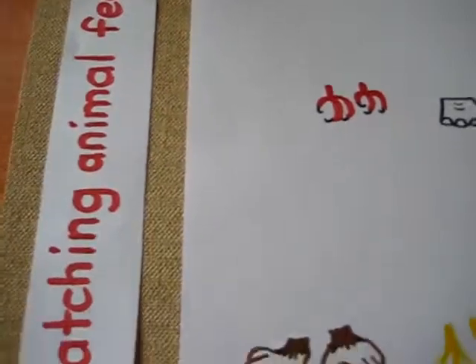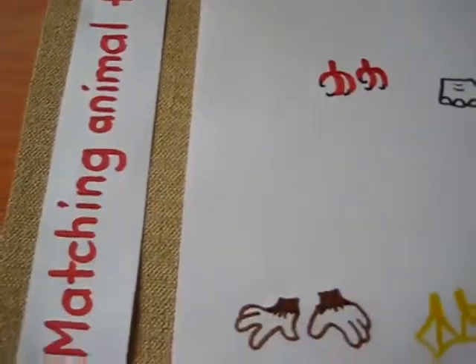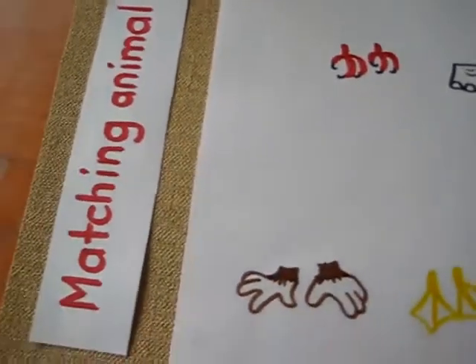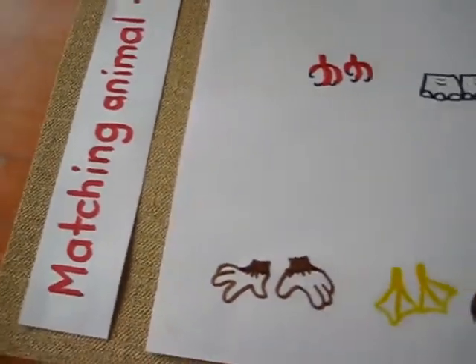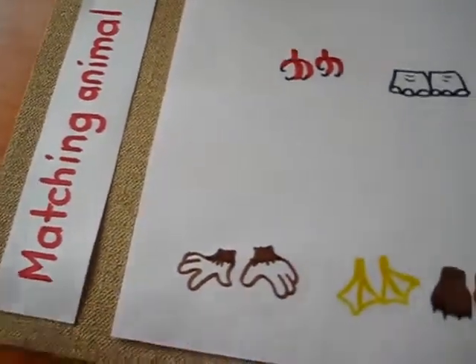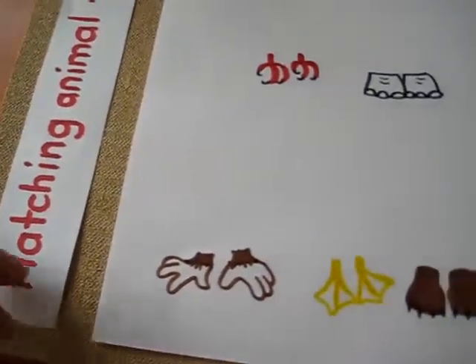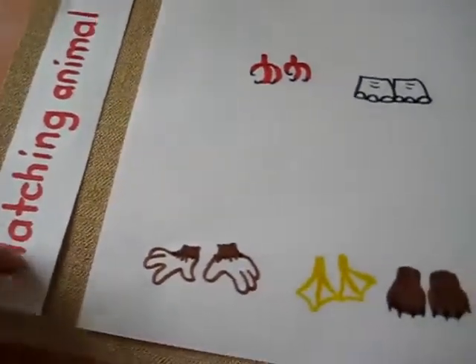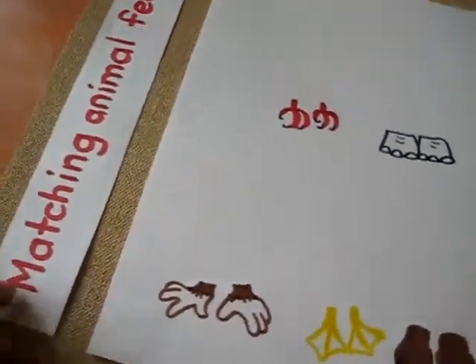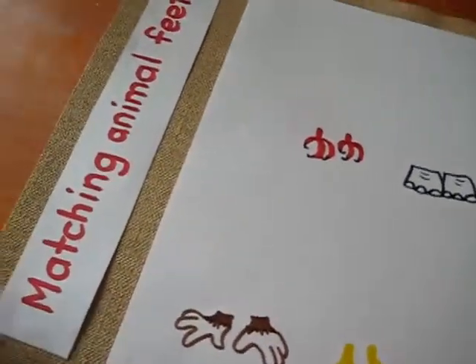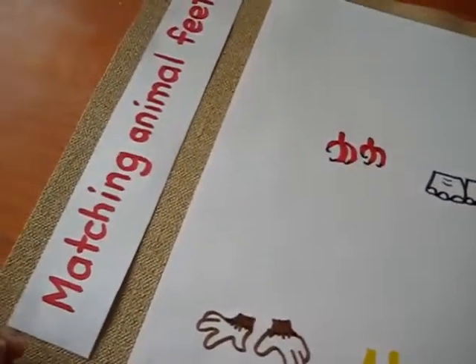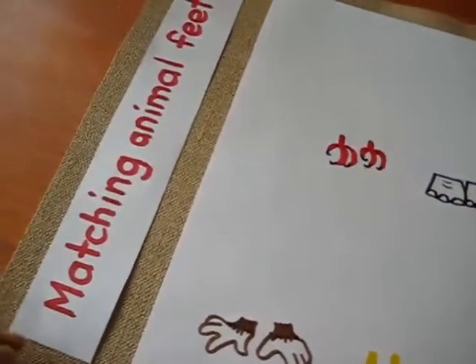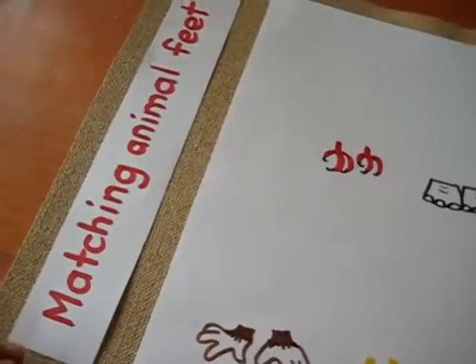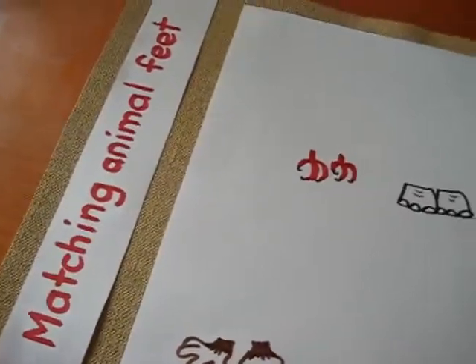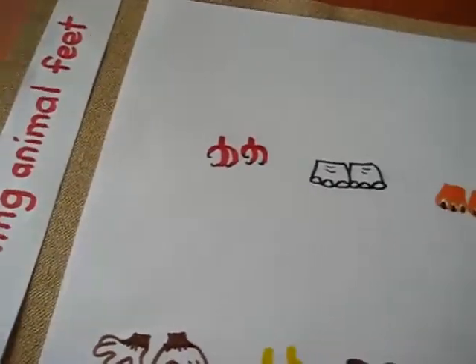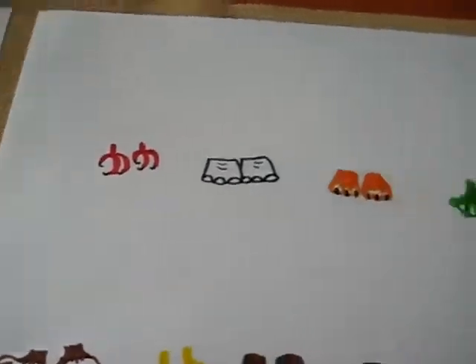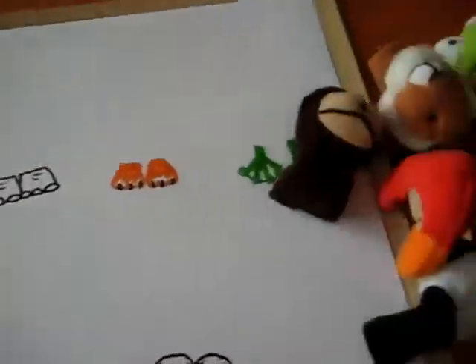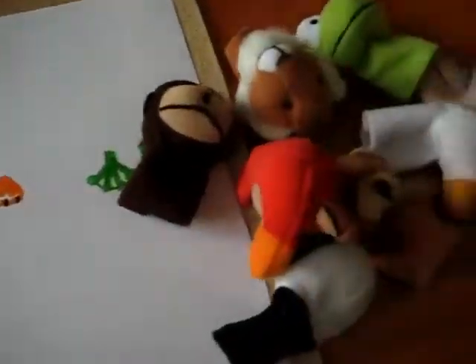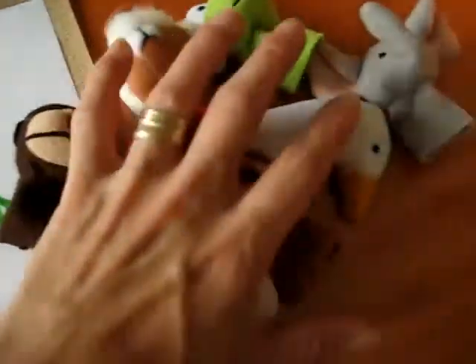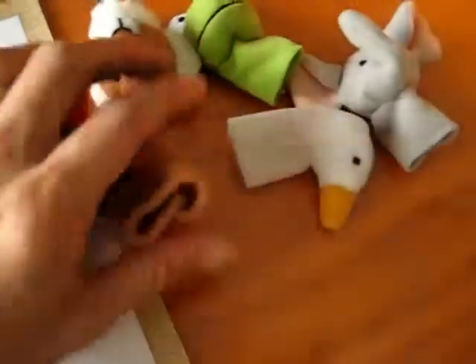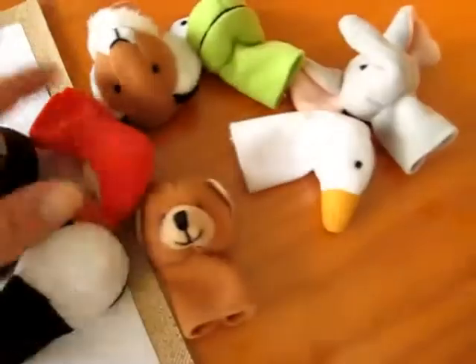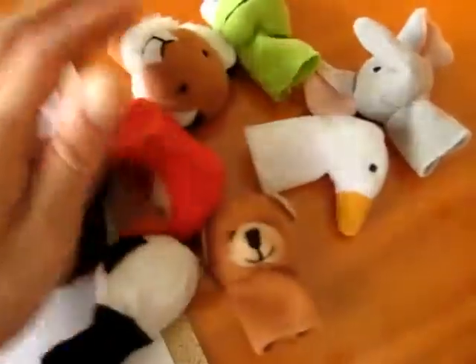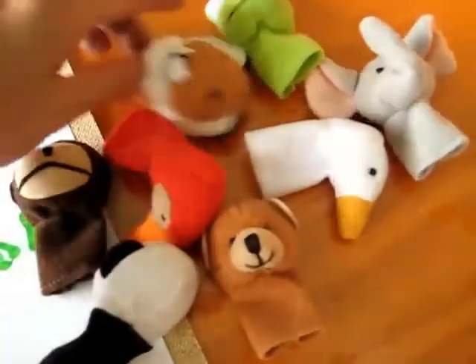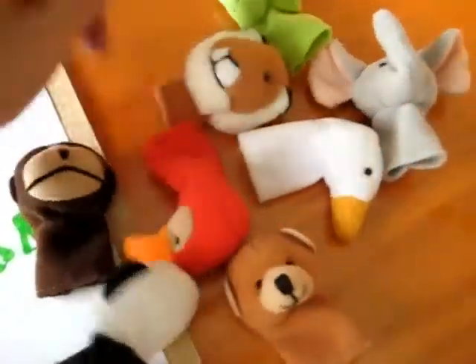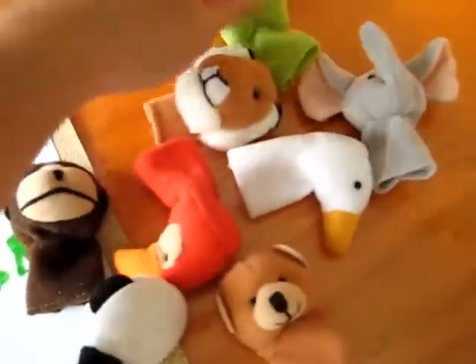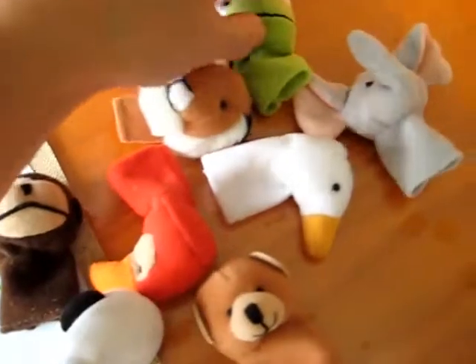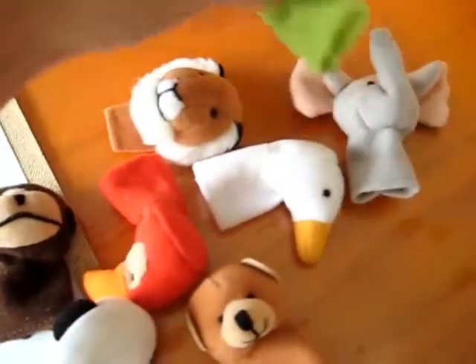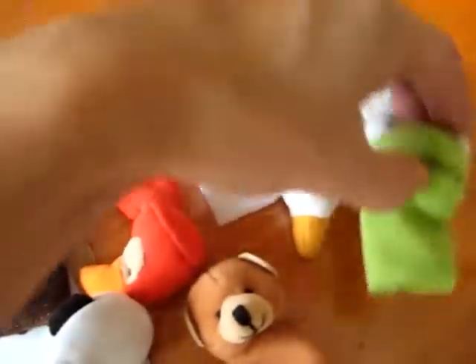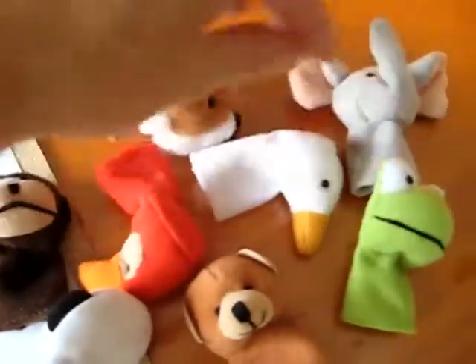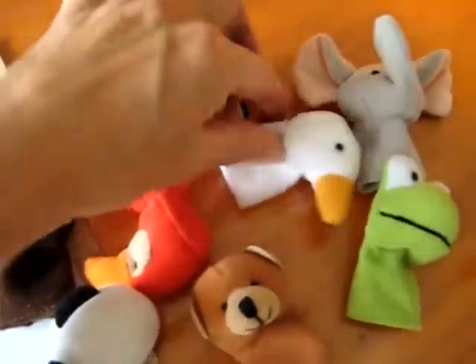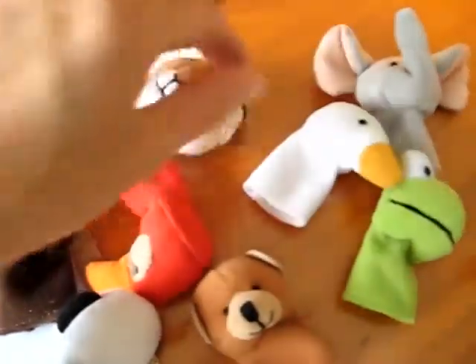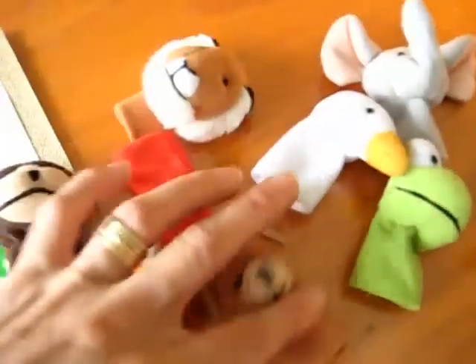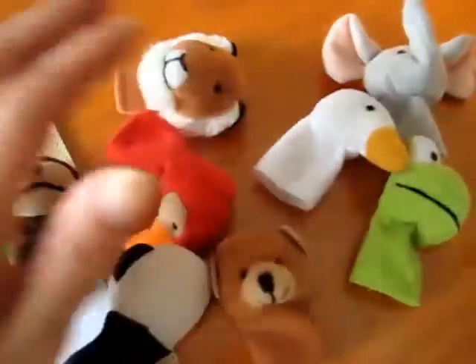Here's a little game I made. It's called Matching Animal Feet. I had this little set of puppets — animal puppets — and we use them for playtime, we play little games, we tell stories.